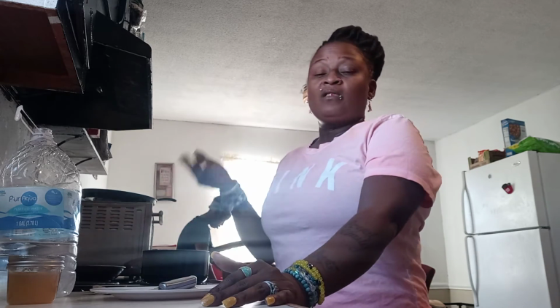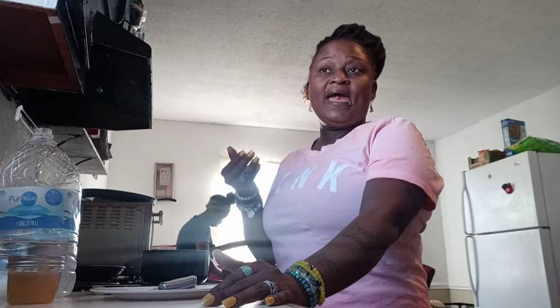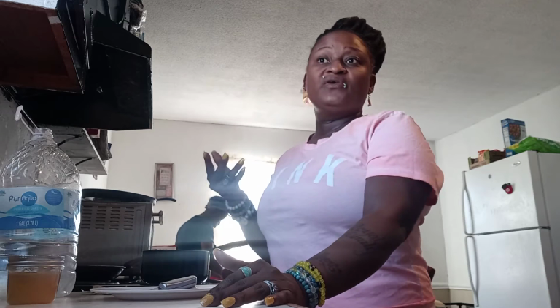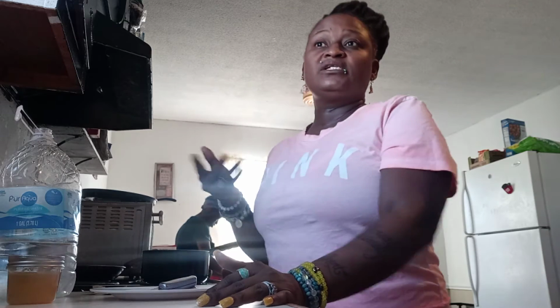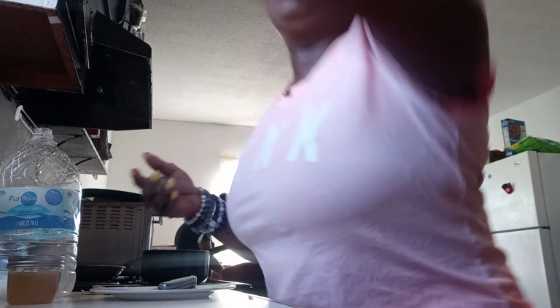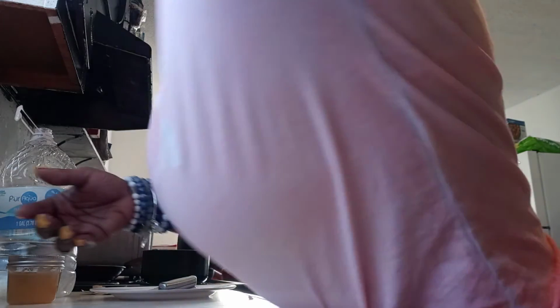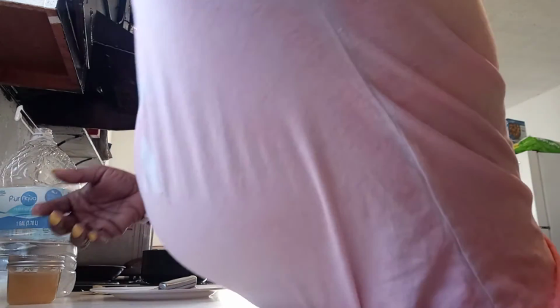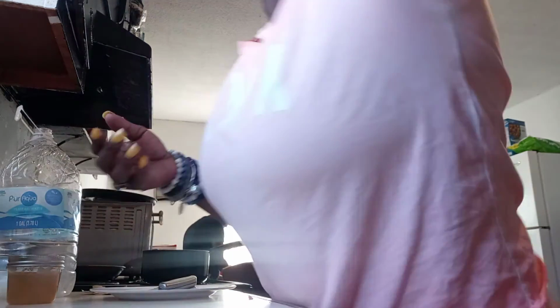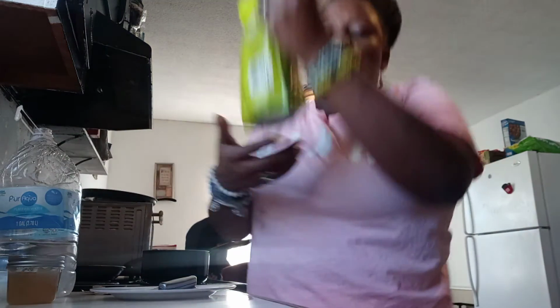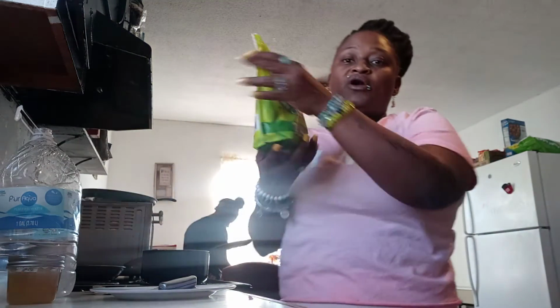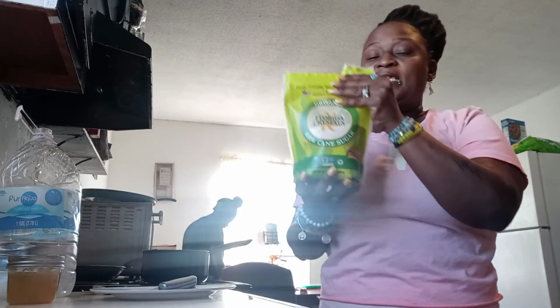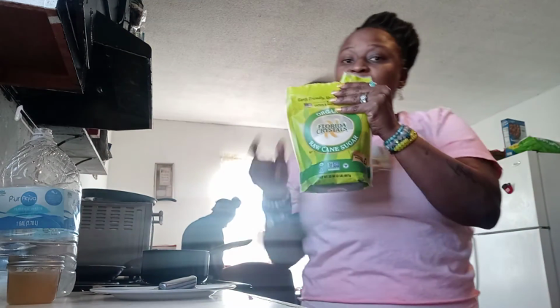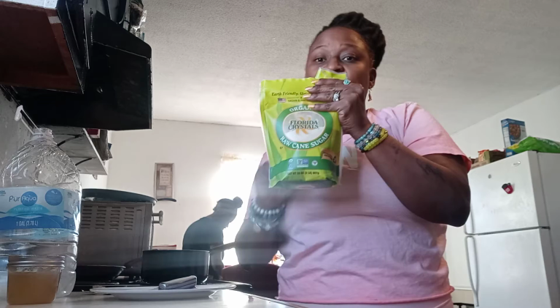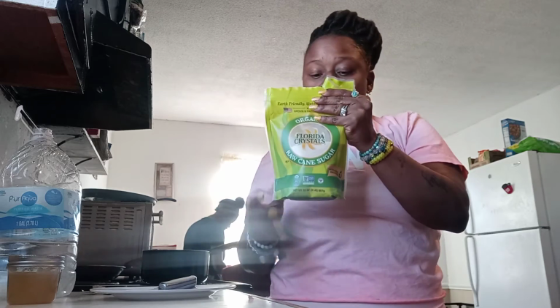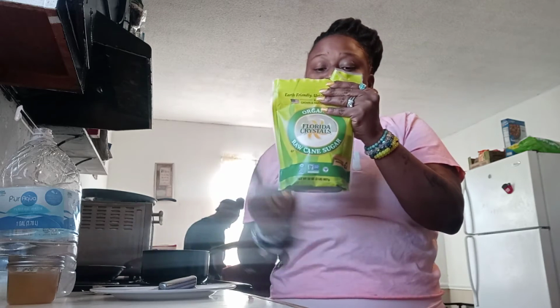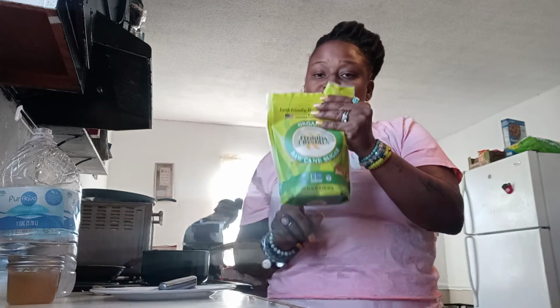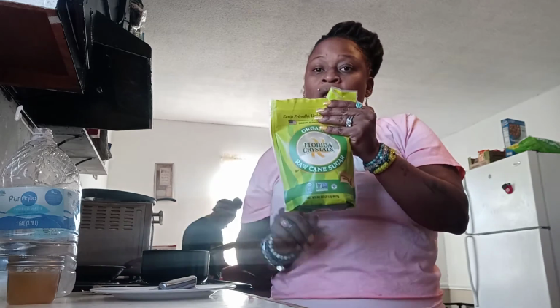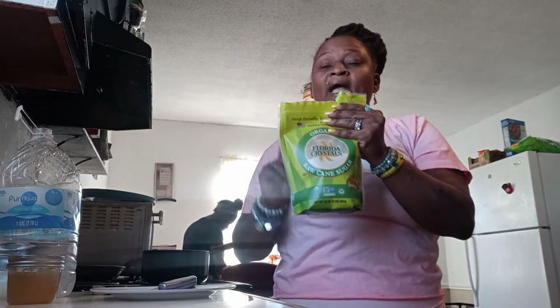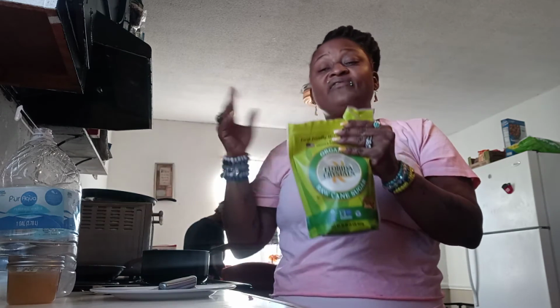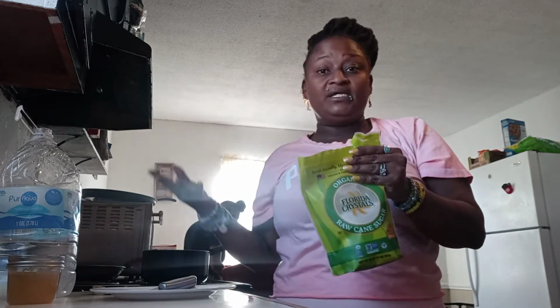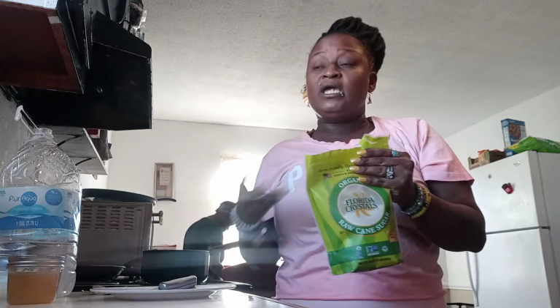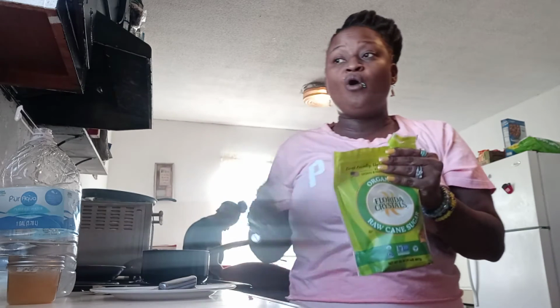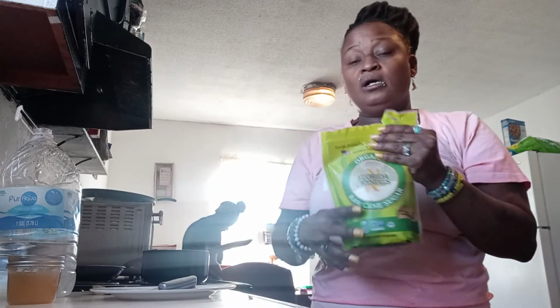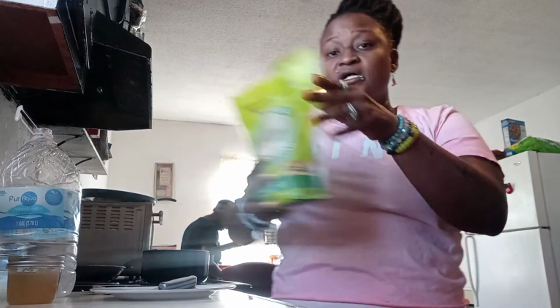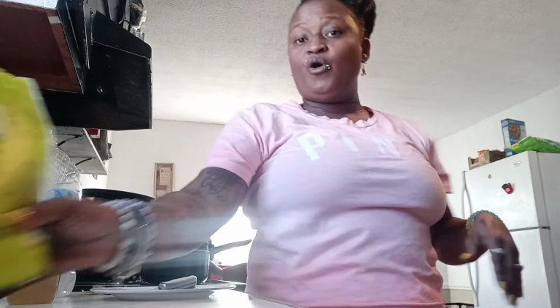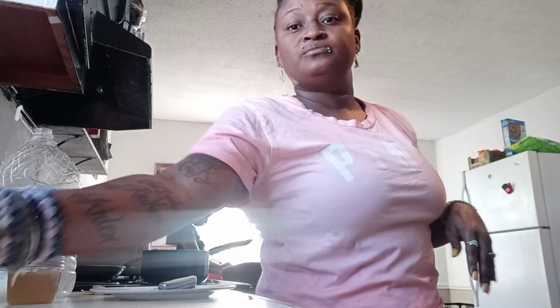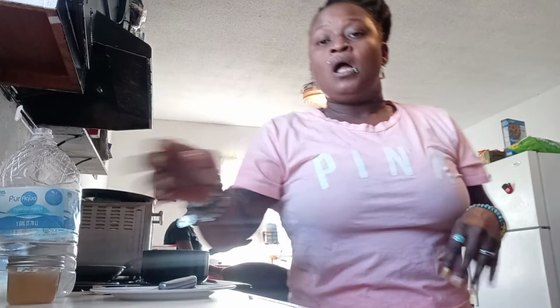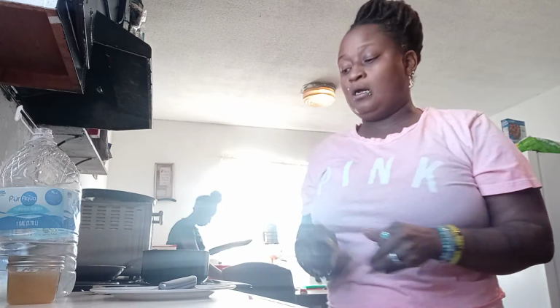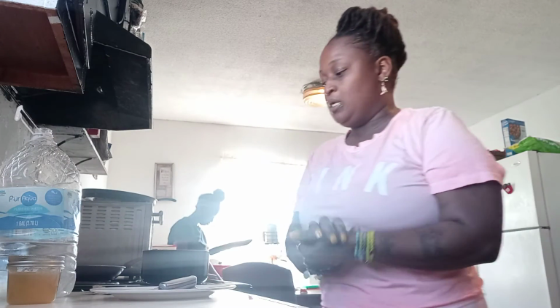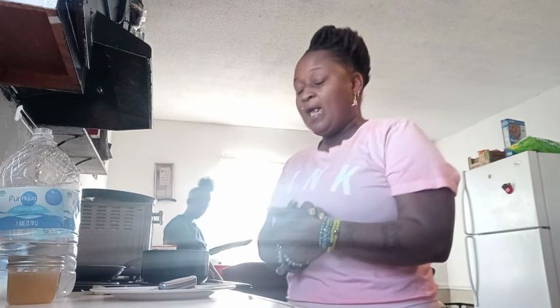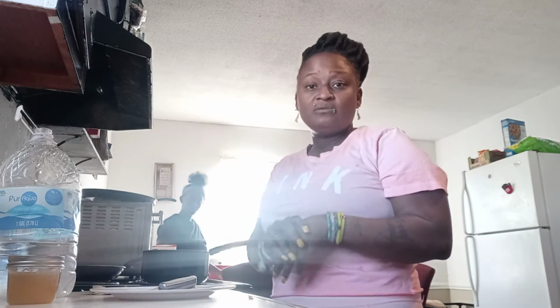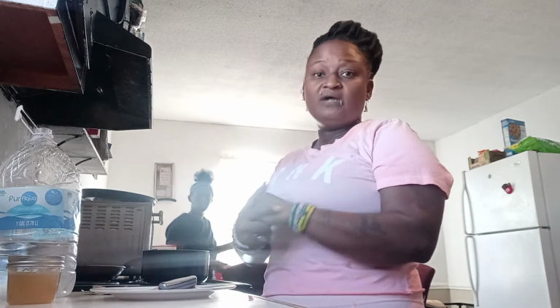You add either — this is what I use — organic sugar, or either honey. Either or, it'll be good for you. And it helps, it helps.